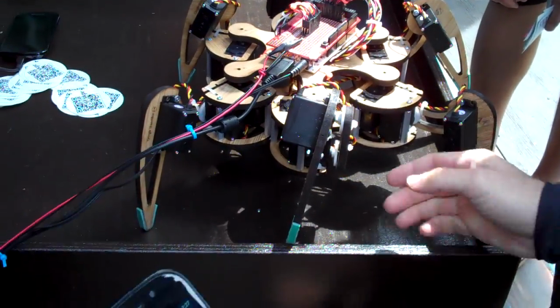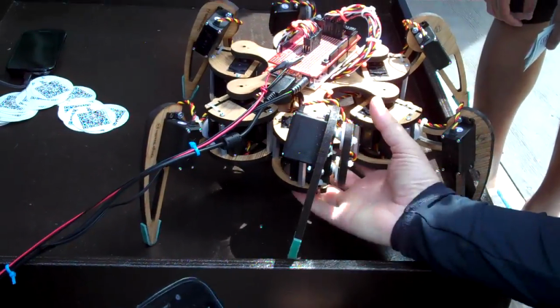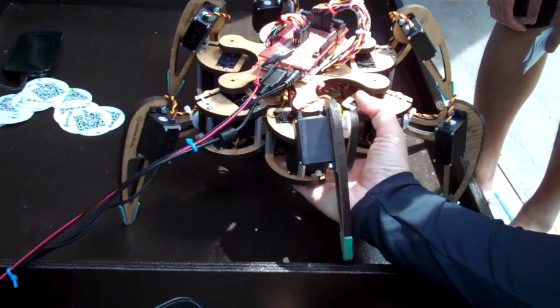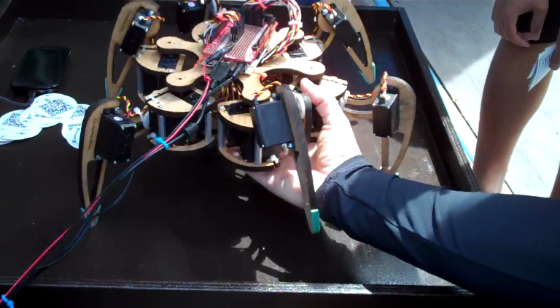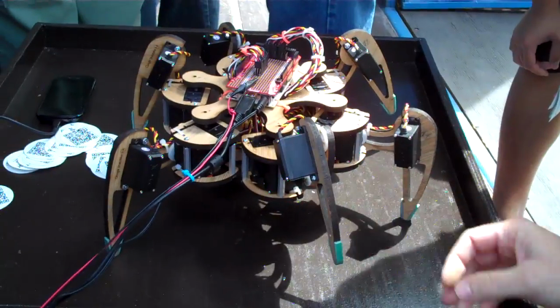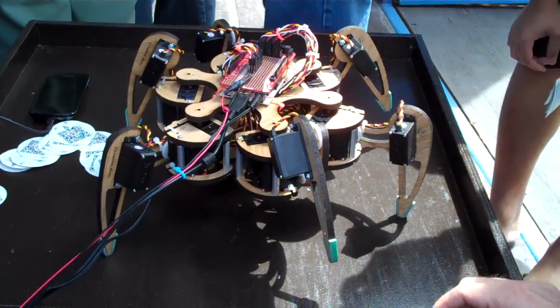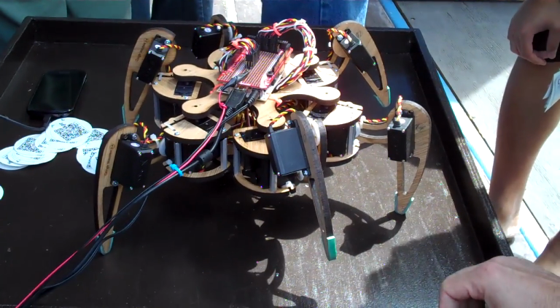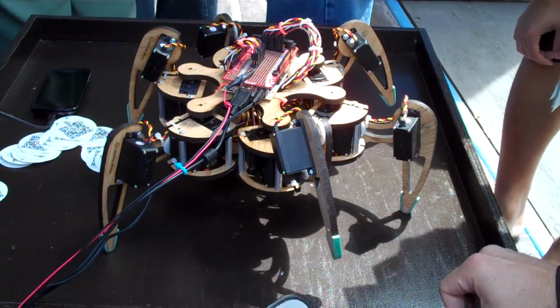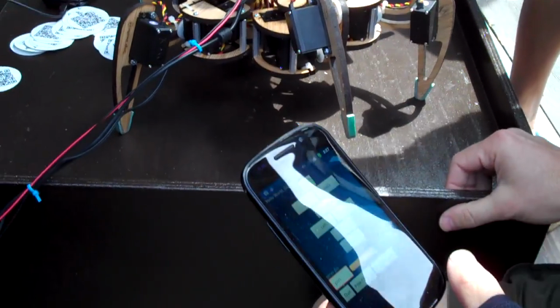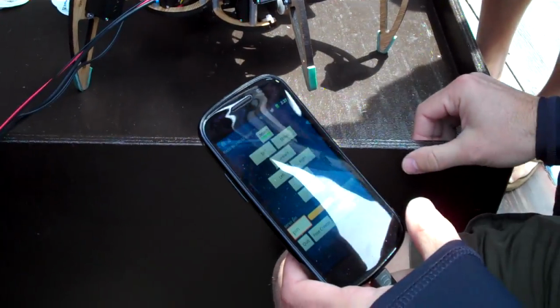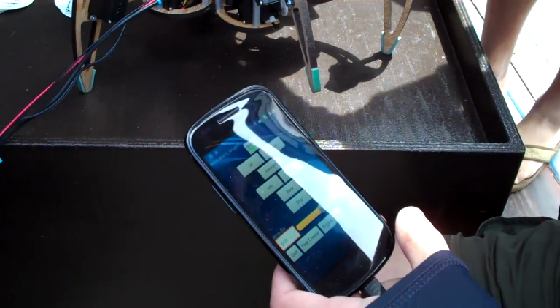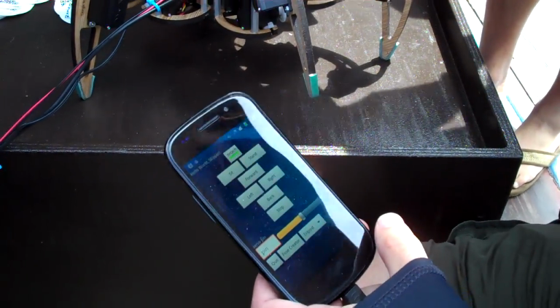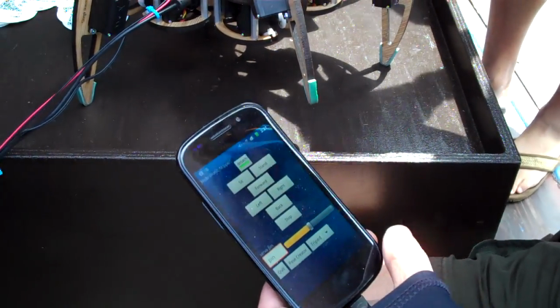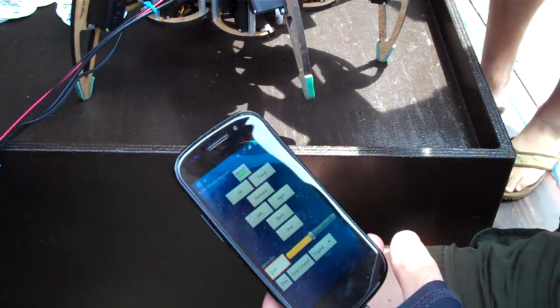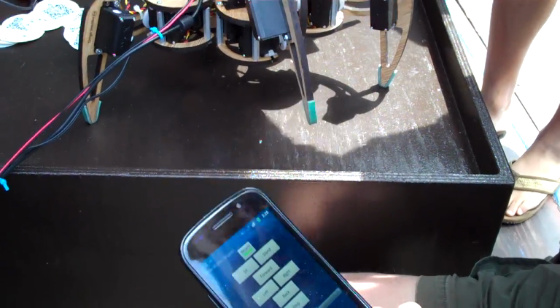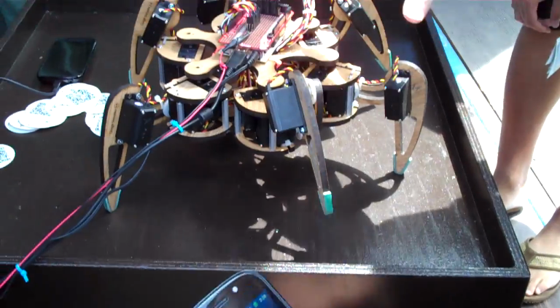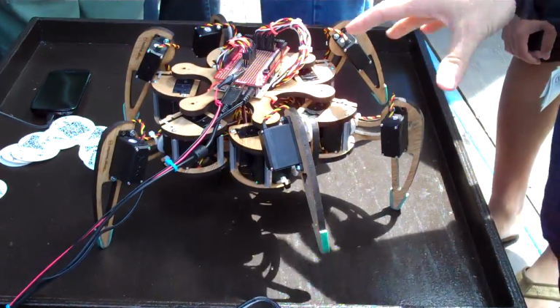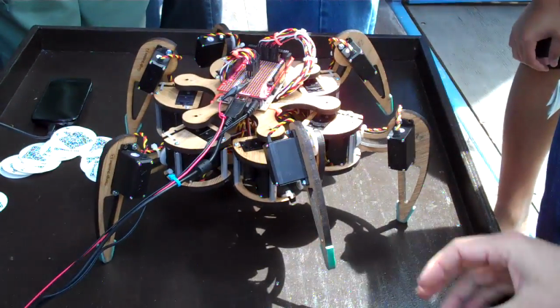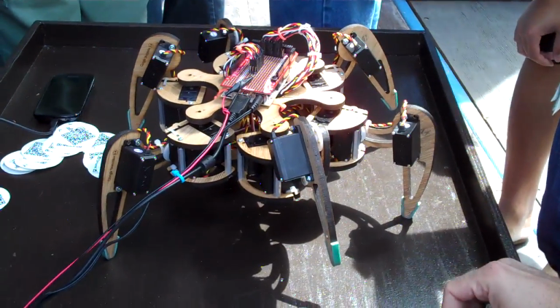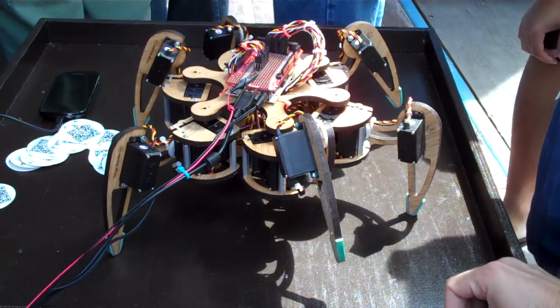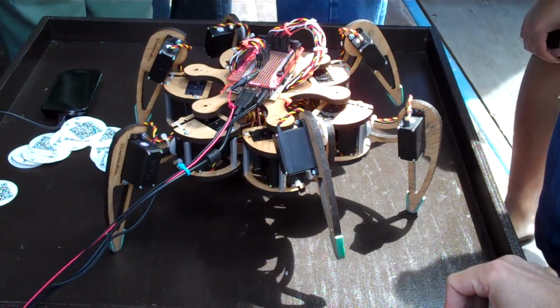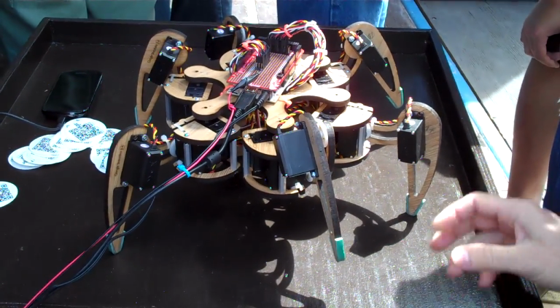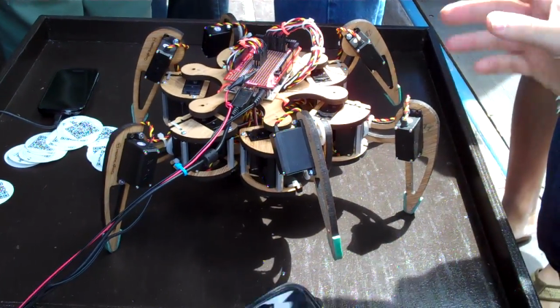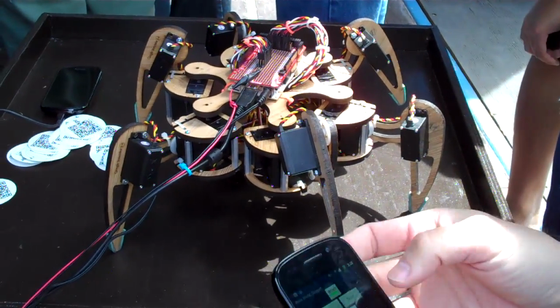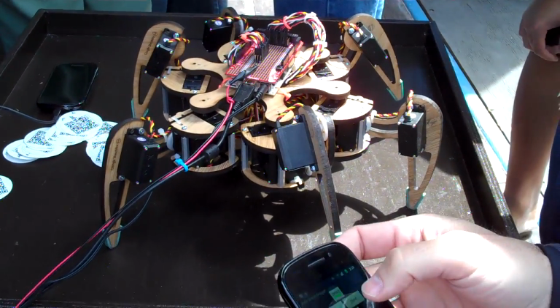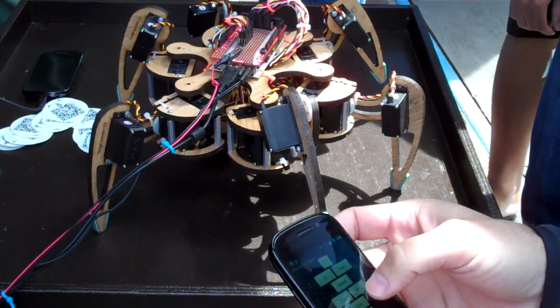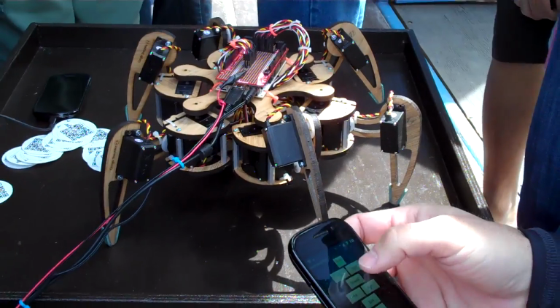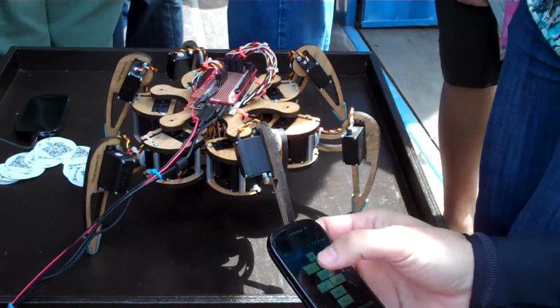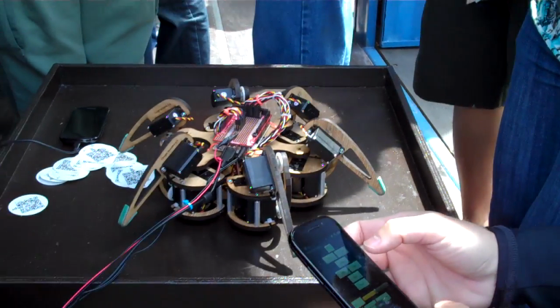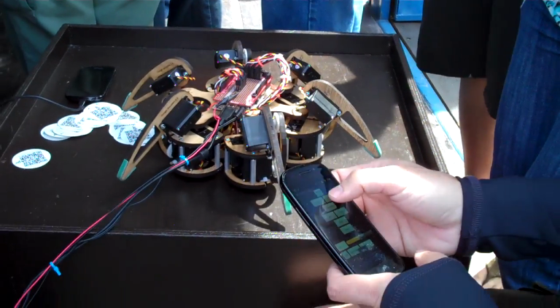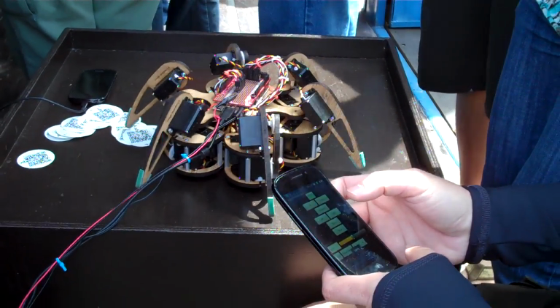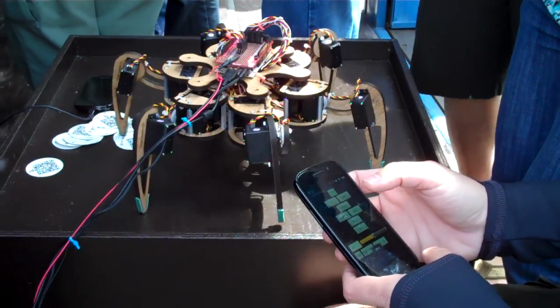So this is our SketchUp bot that we made. We used SketchUp to do the basic design — actually, we did the whole design. We did several iterations. And then just get it to sit. Stand.